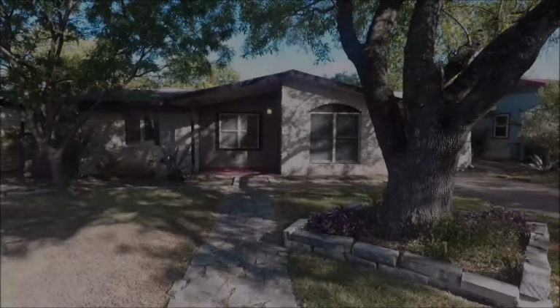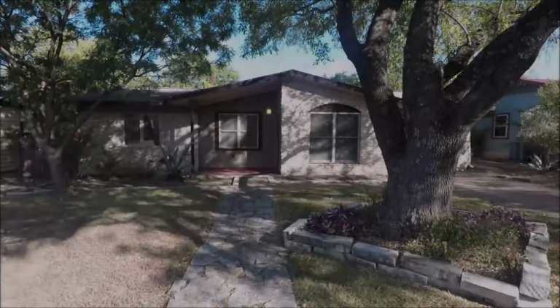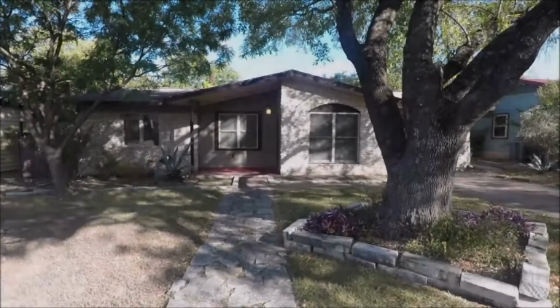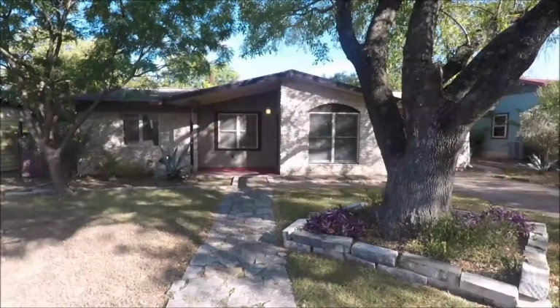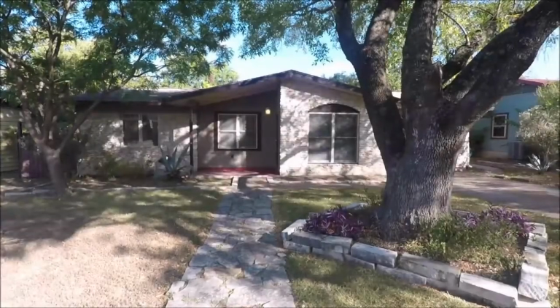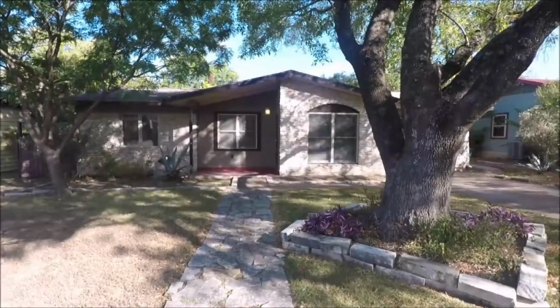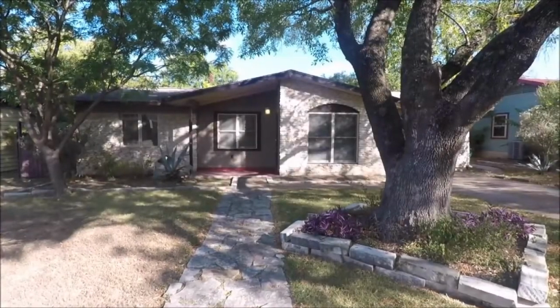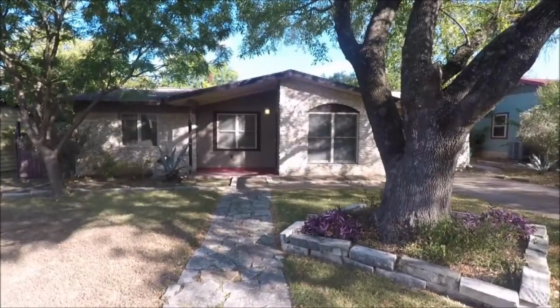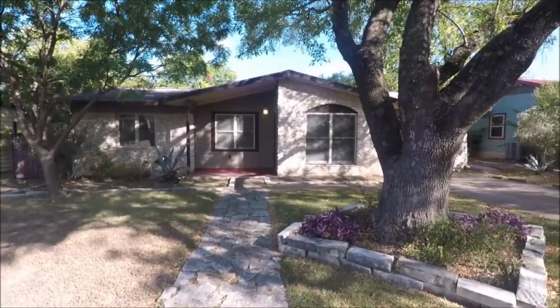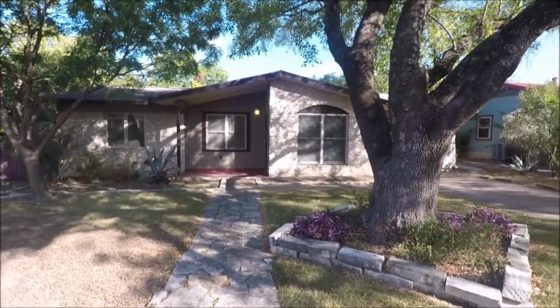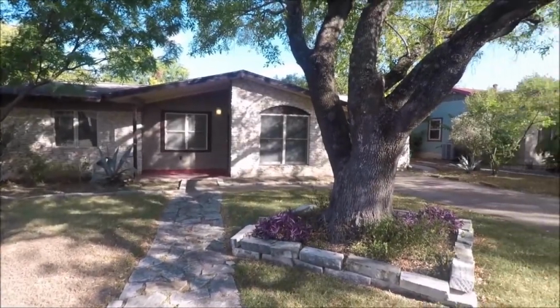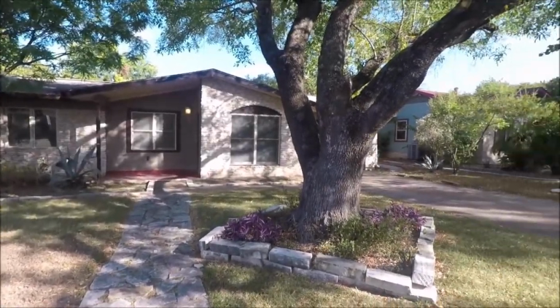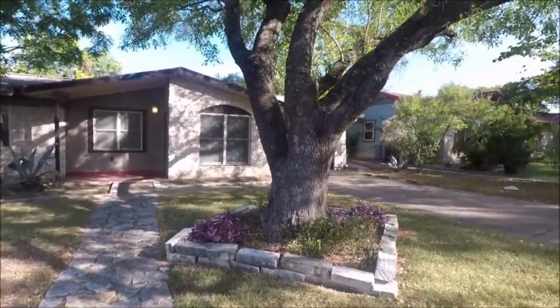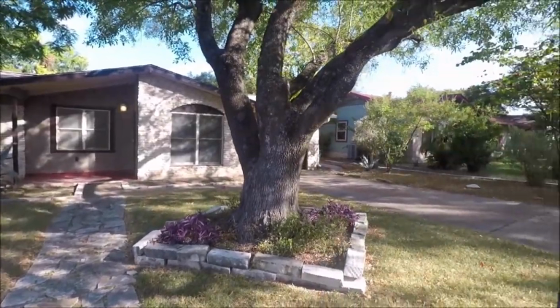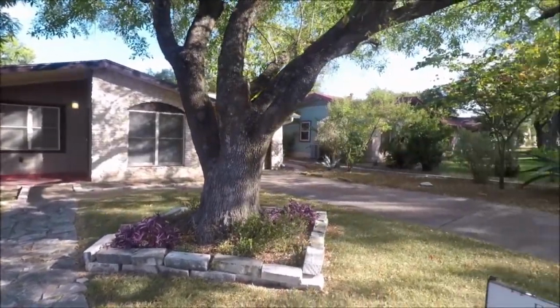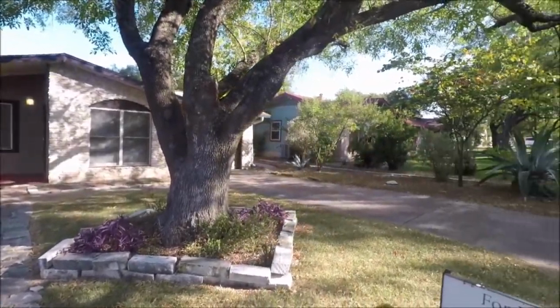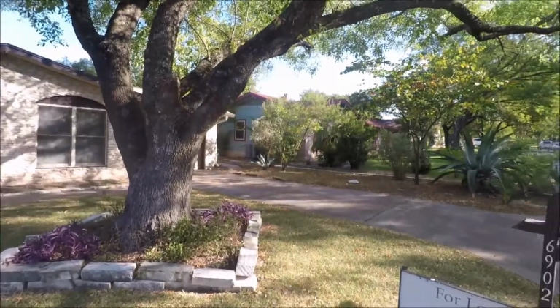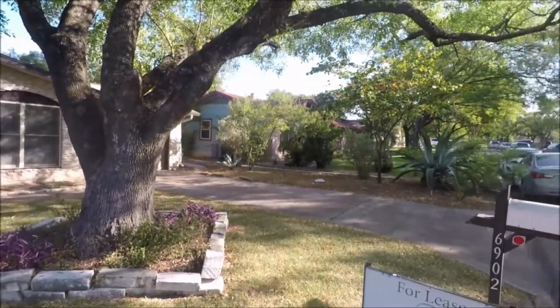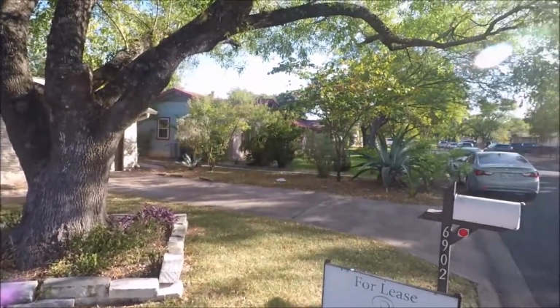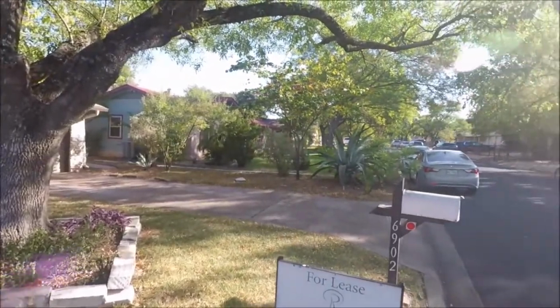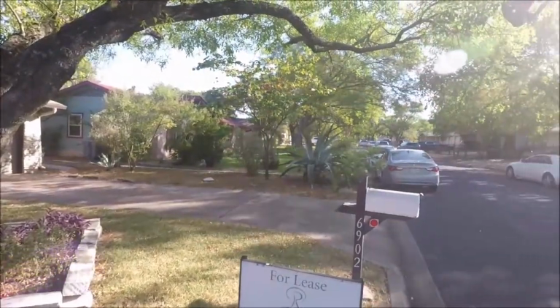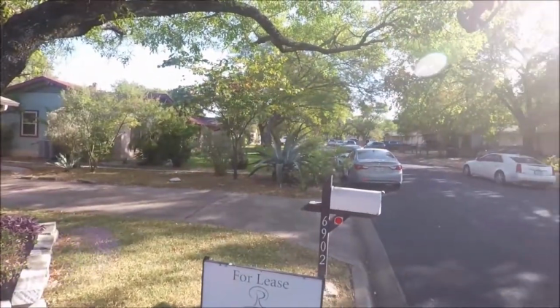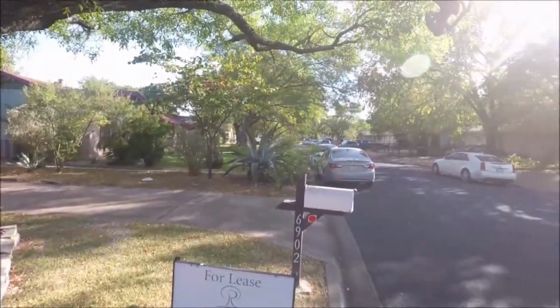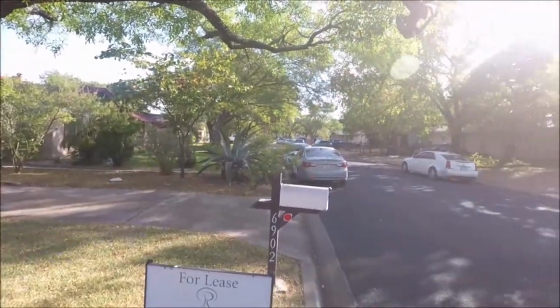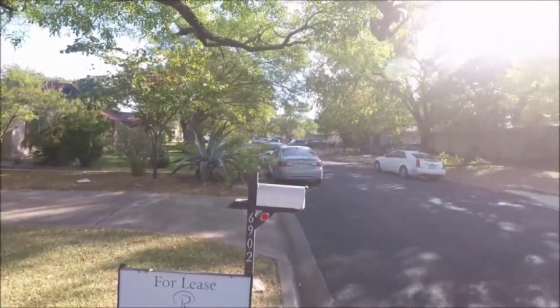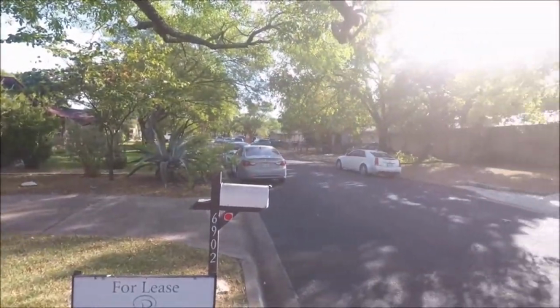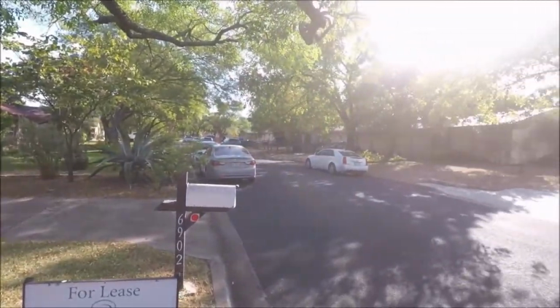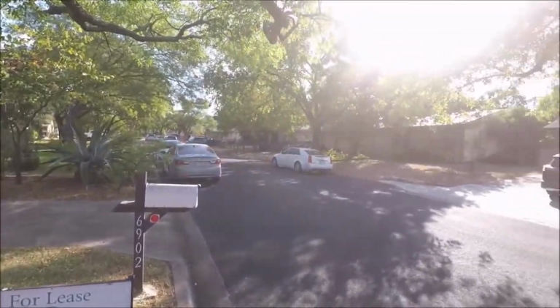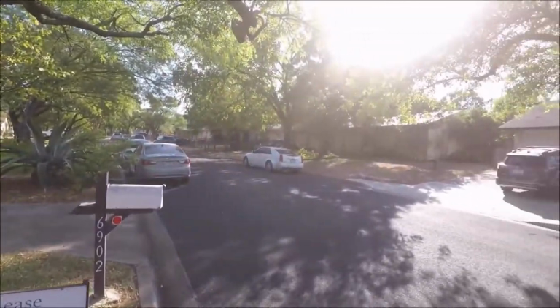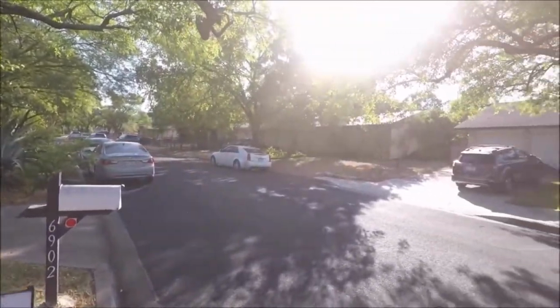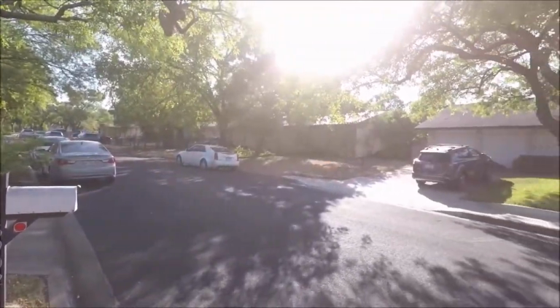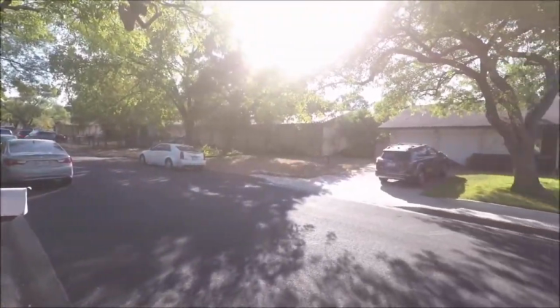Hello, and welcome to today's virtual tour of 6902 Priscilla Drive, Austin, Texas, 78752. Today's virtual tour is brought to you by Rollingwood Management, Inc.